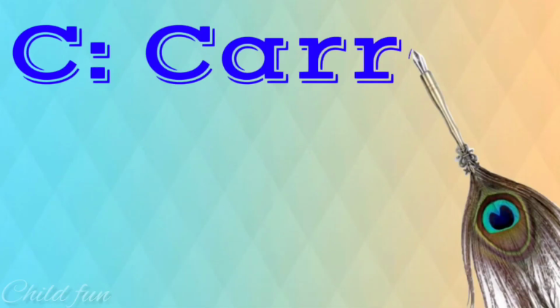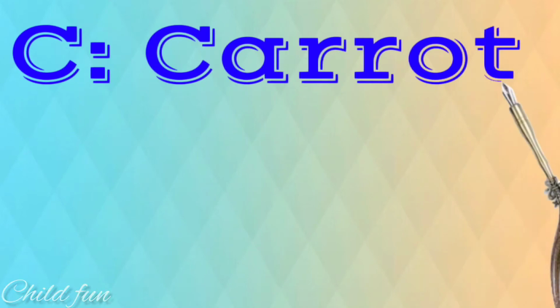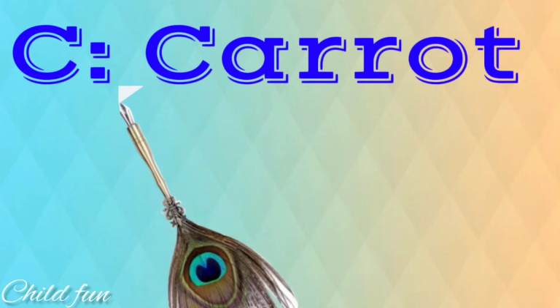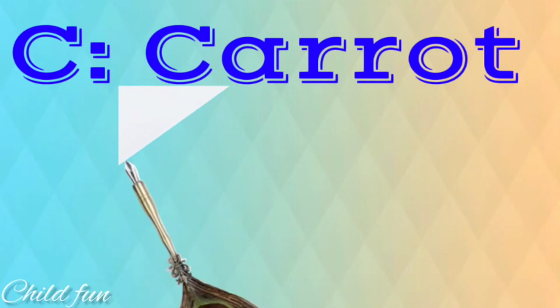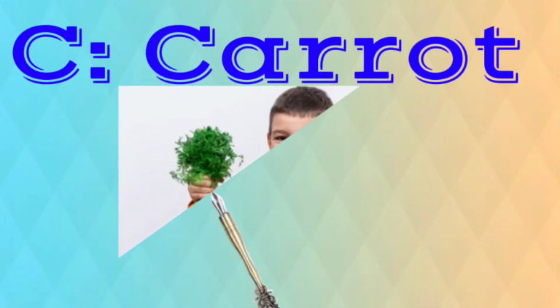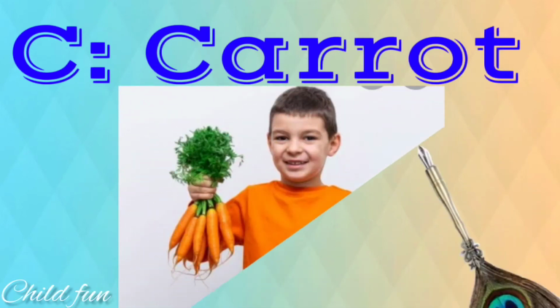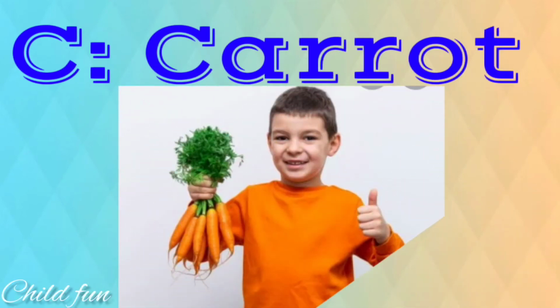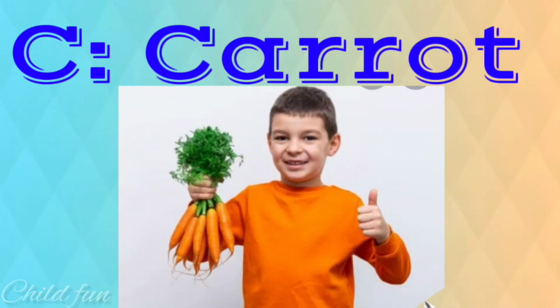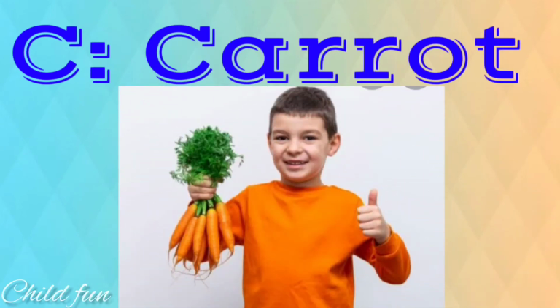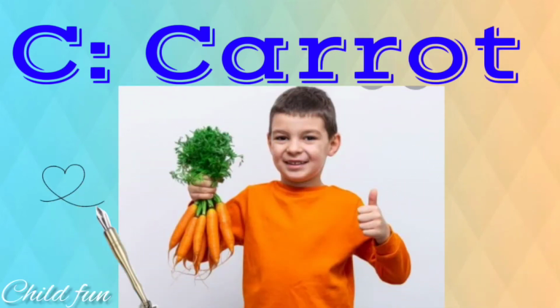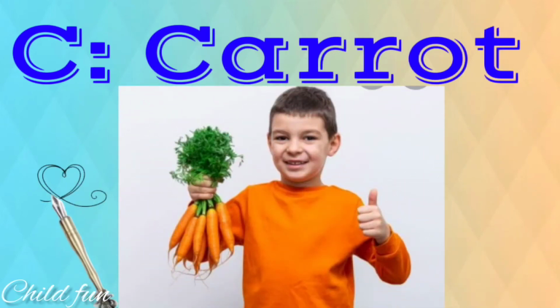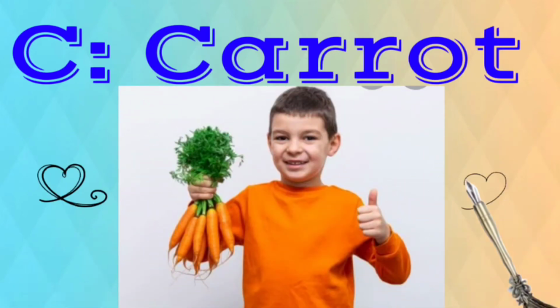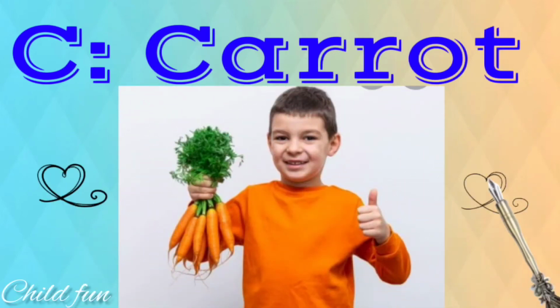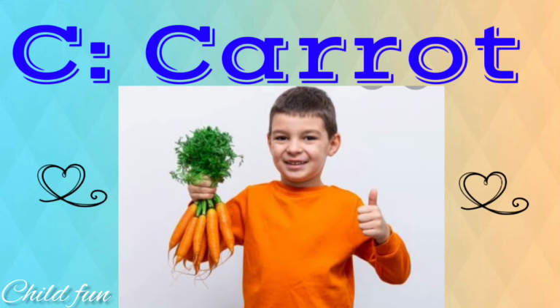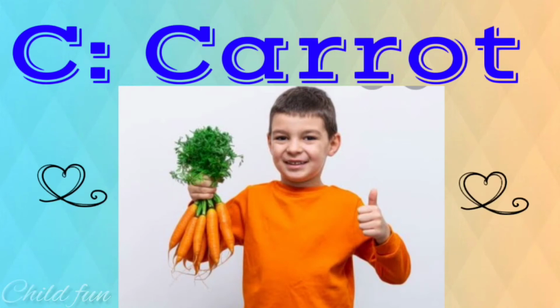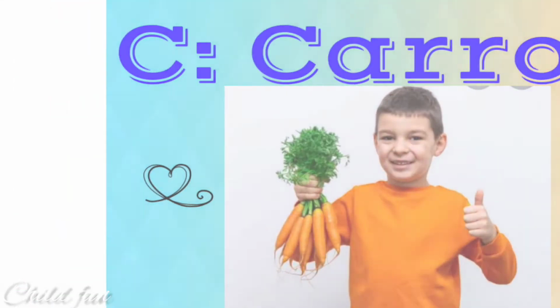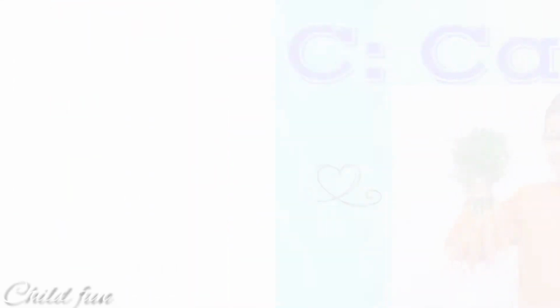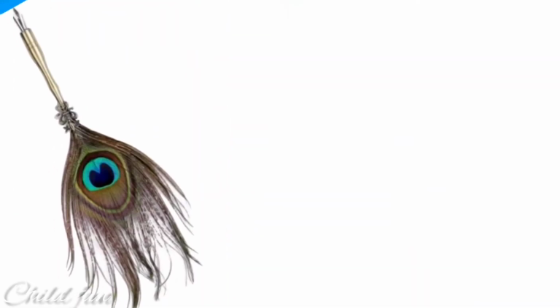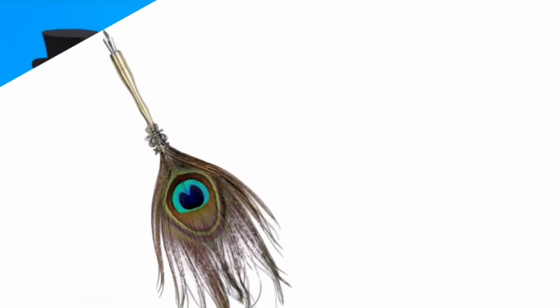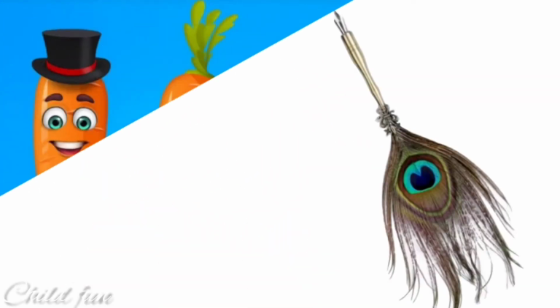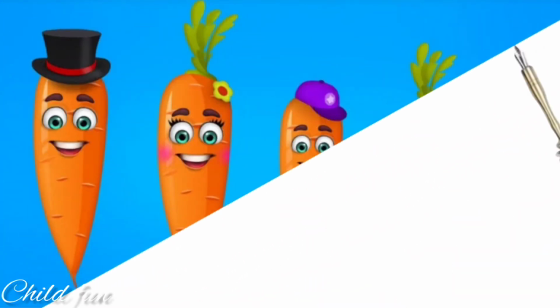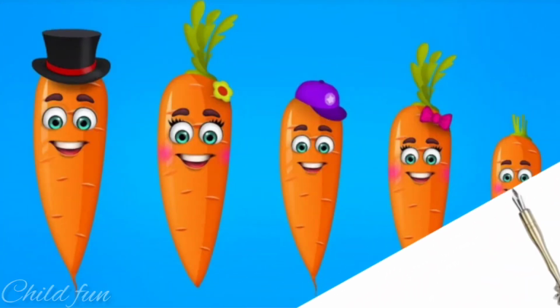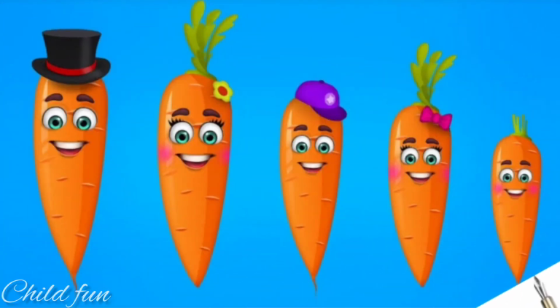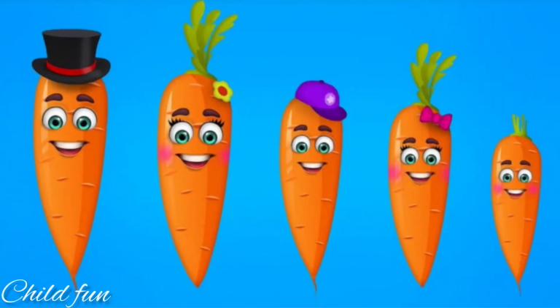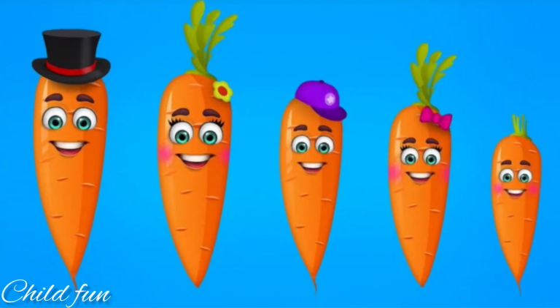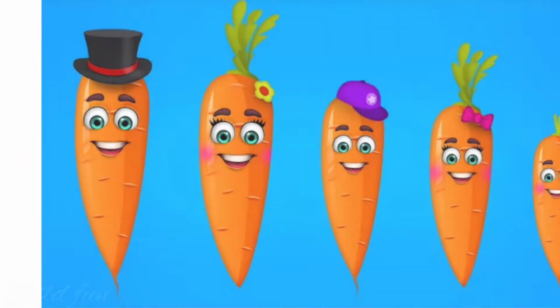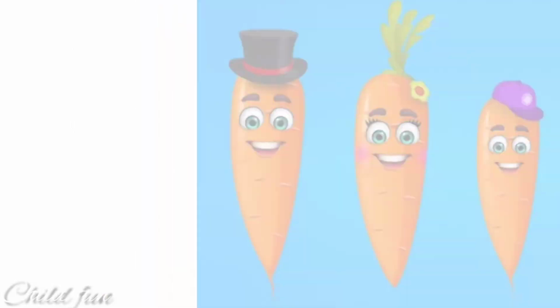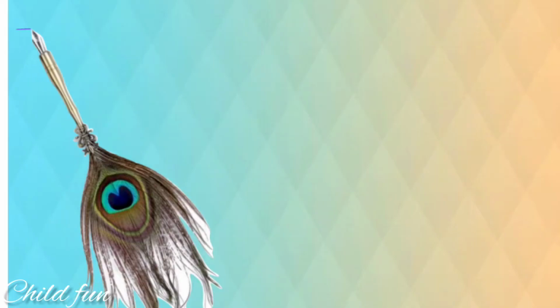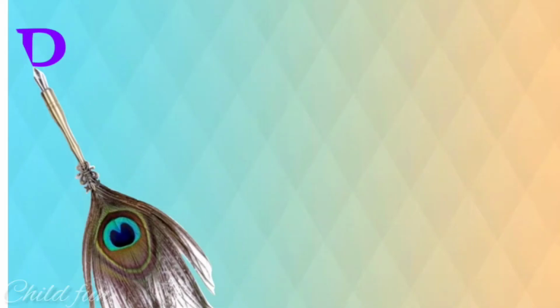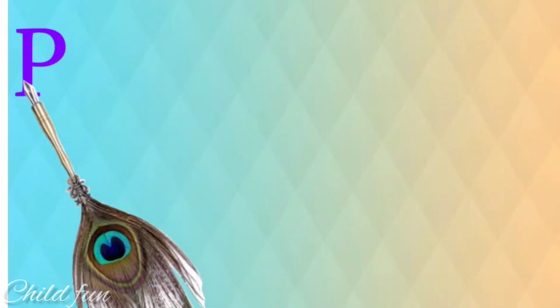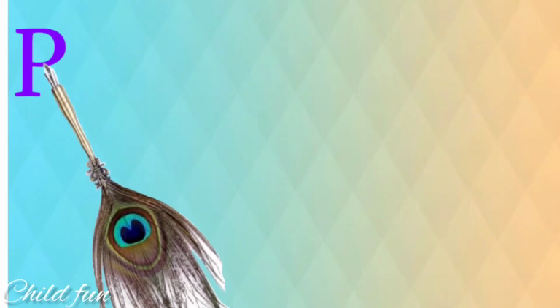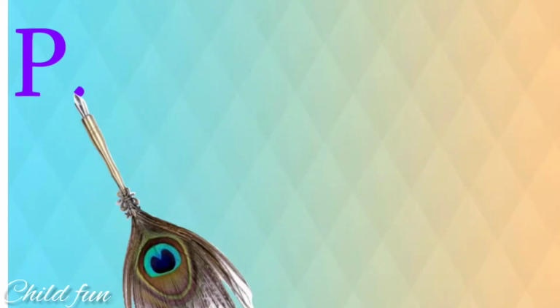Carrot finger. Carrot finger. Where are you? Here I am. Here I am. How do you do?